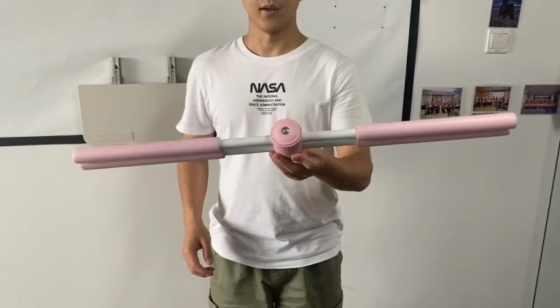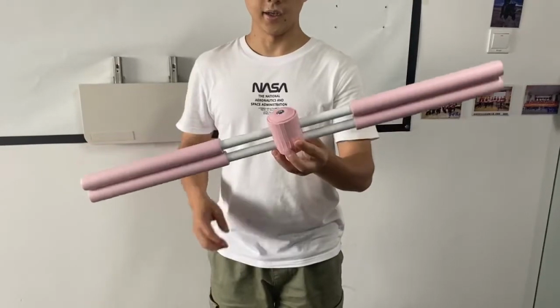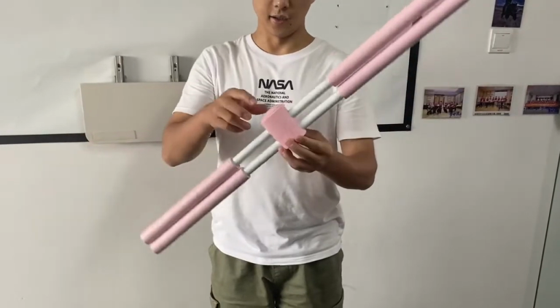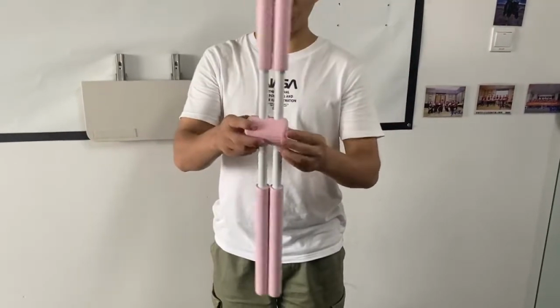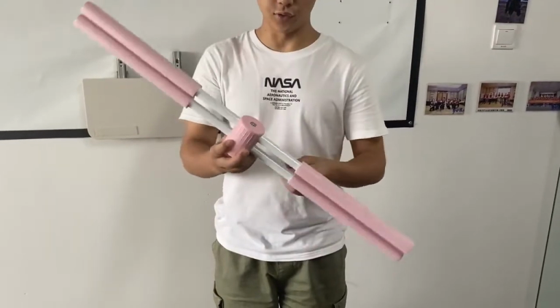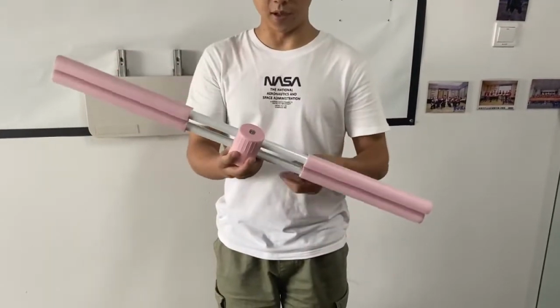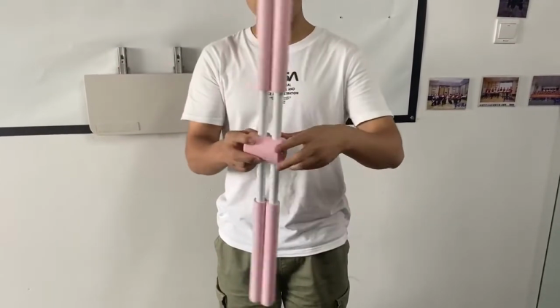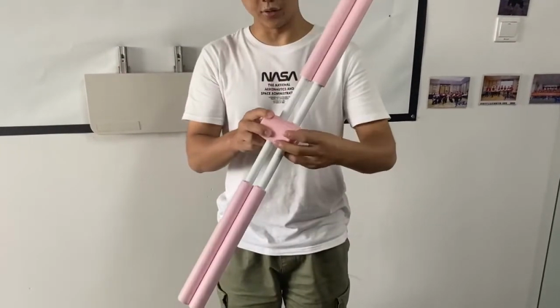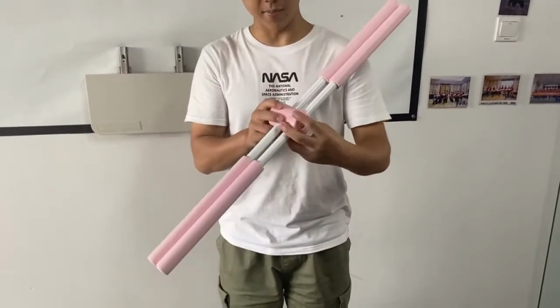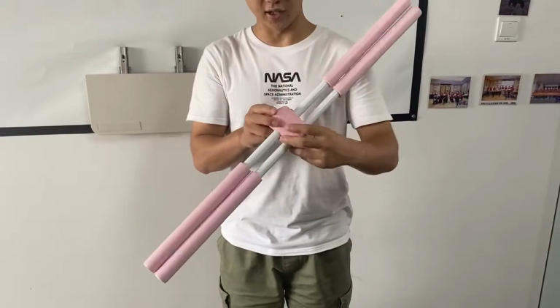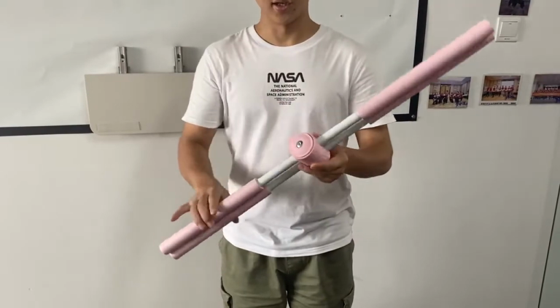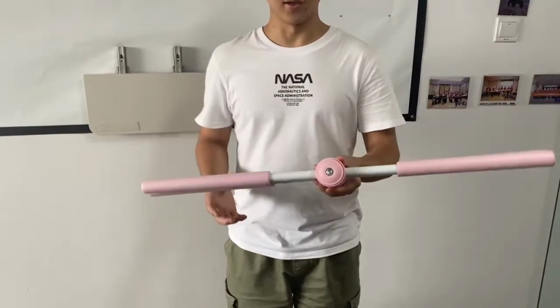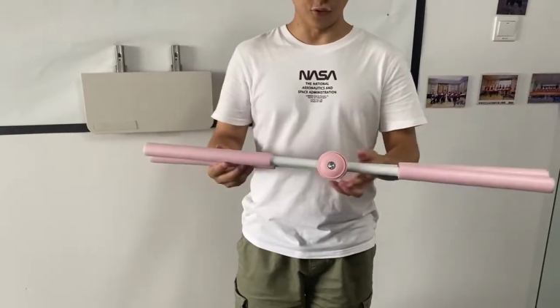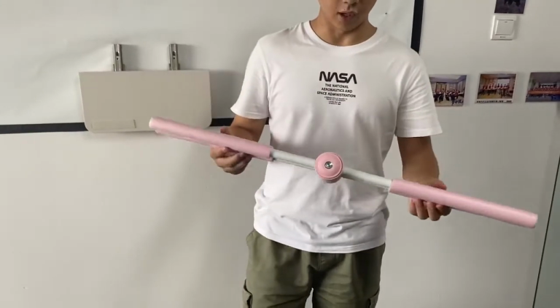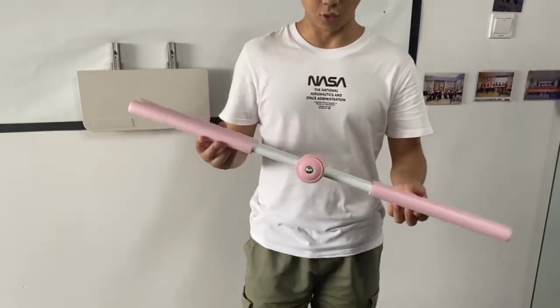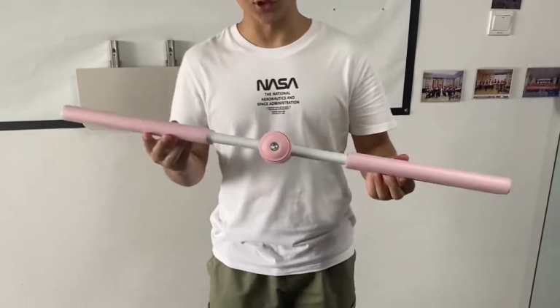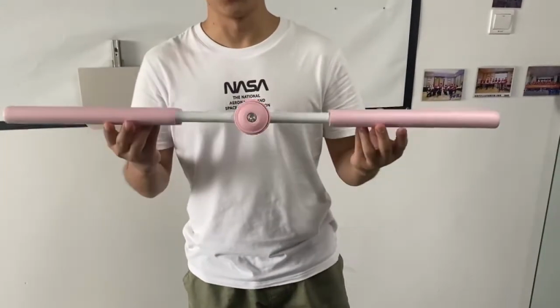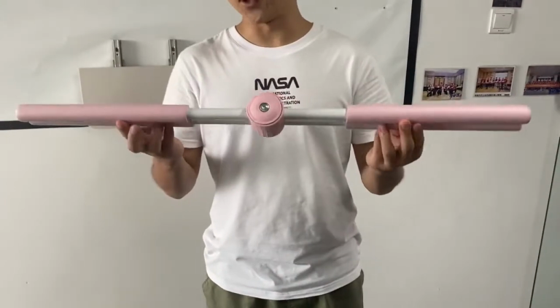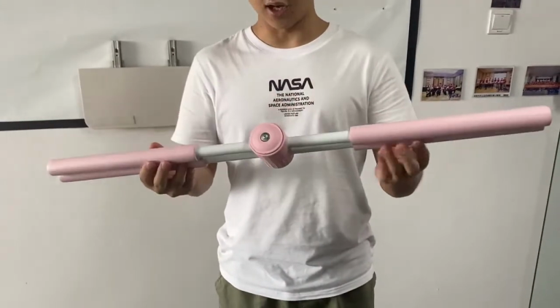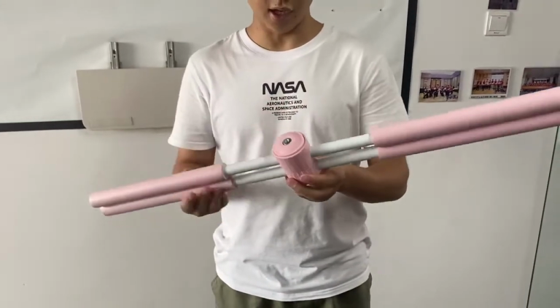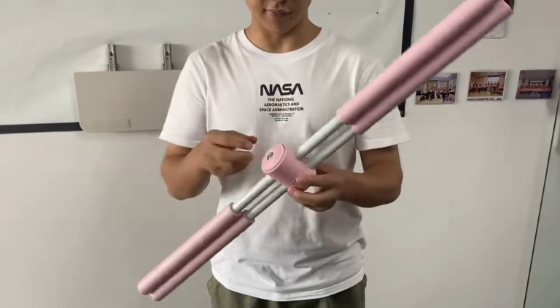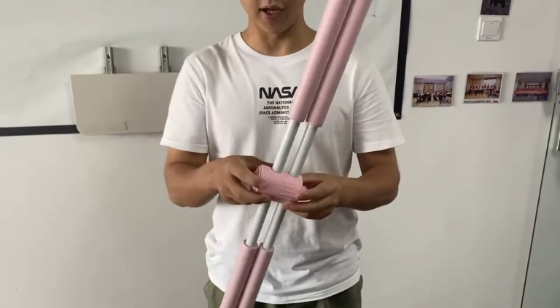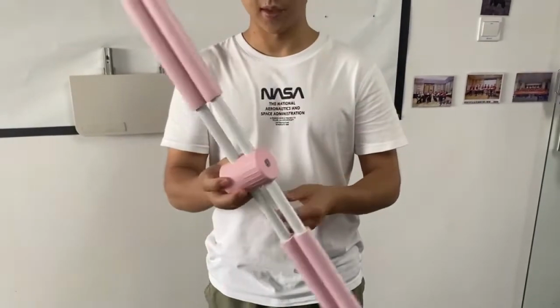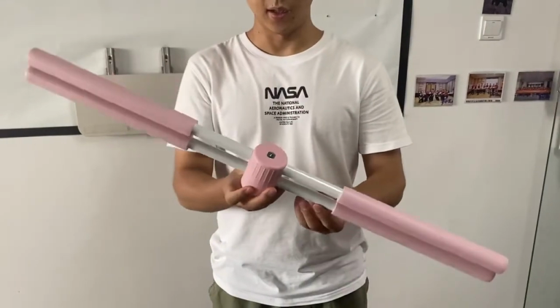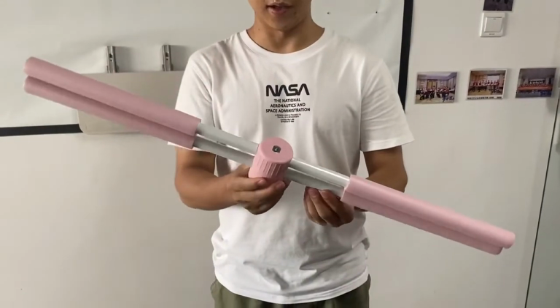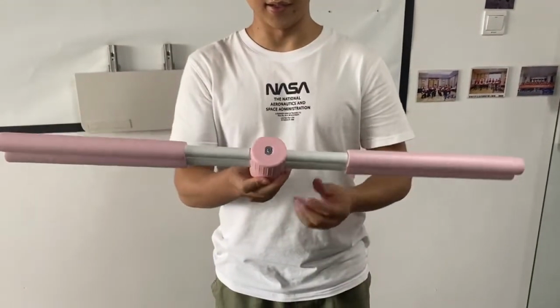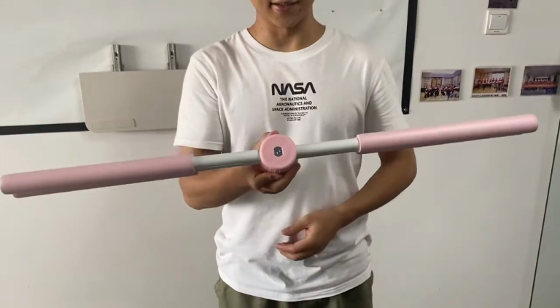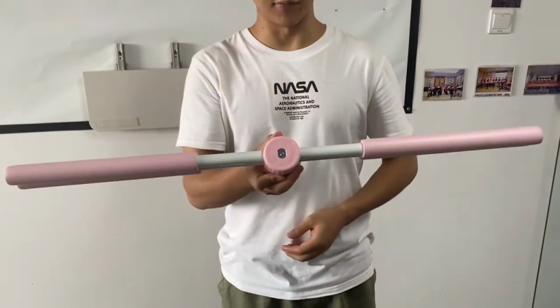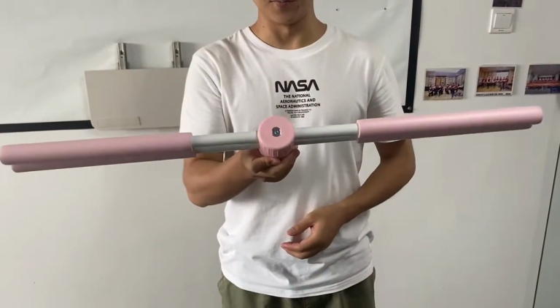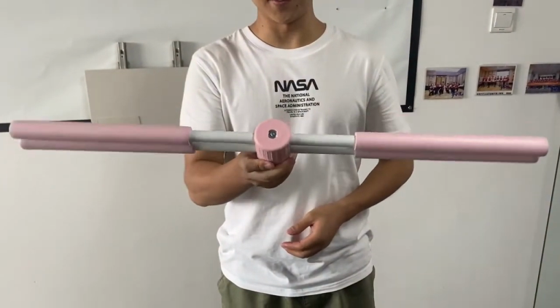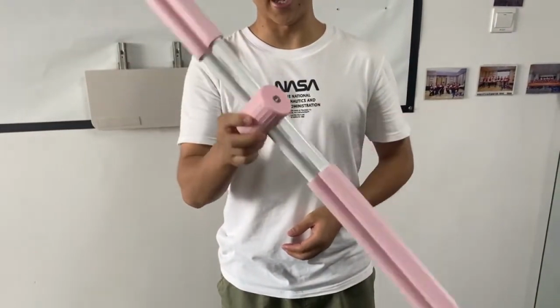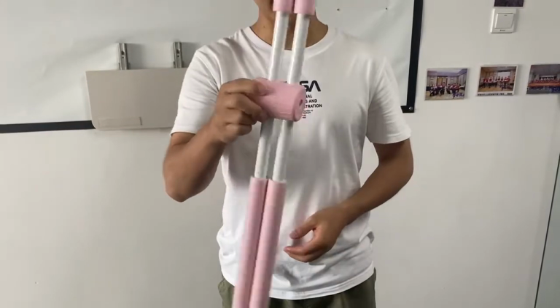Hi. I just want to show you this Yugiya body stick. Before, they were using two wooden sticks, and right now they have this product. This is two pieces but connected together.